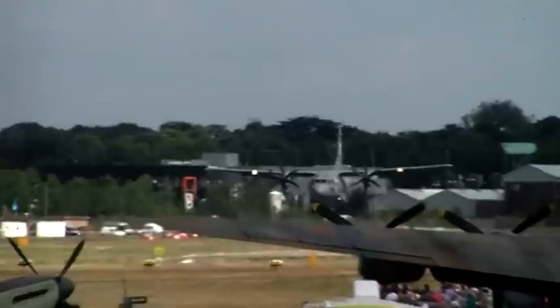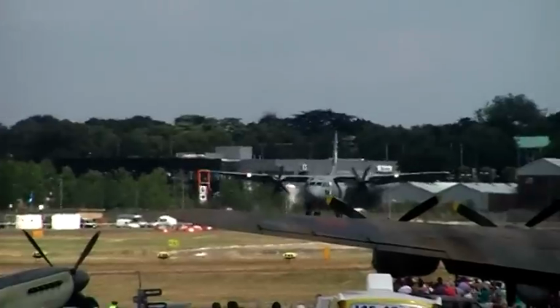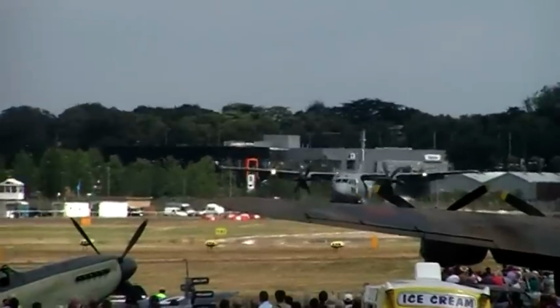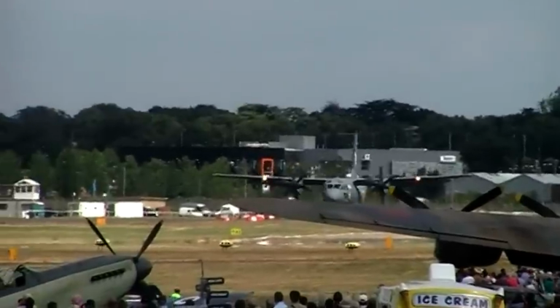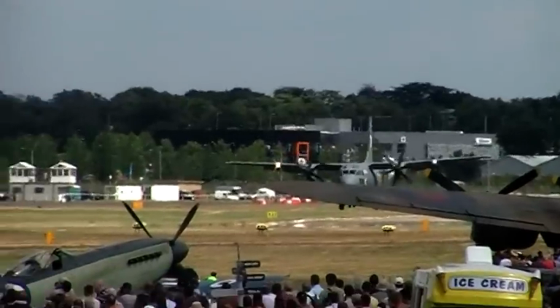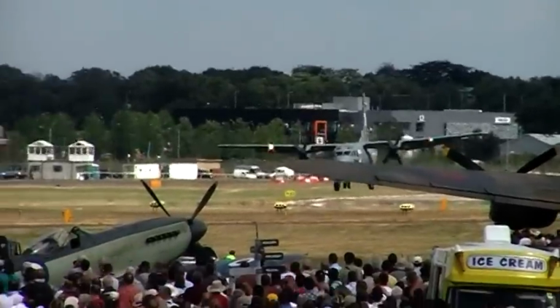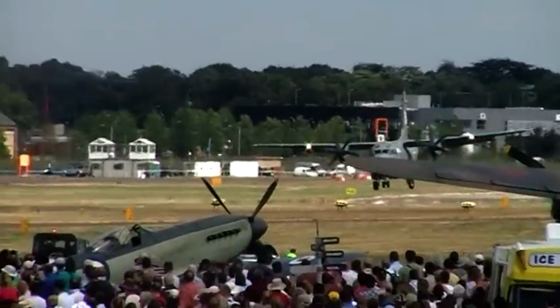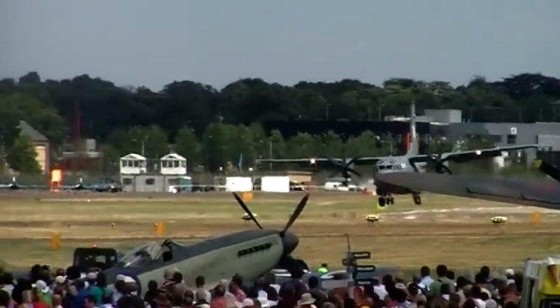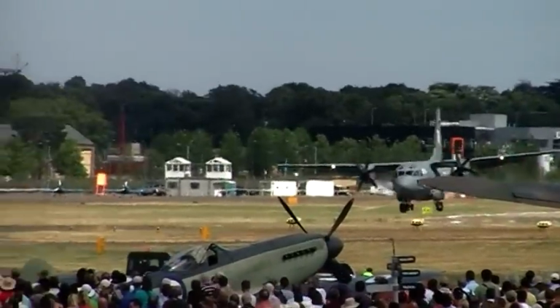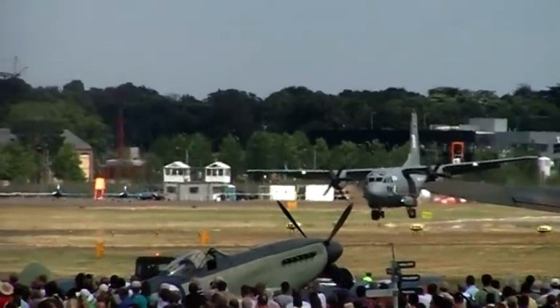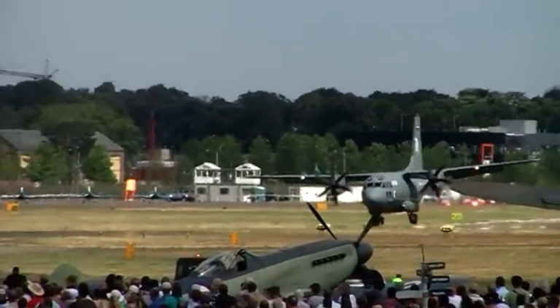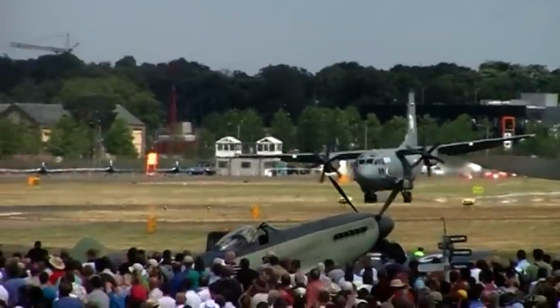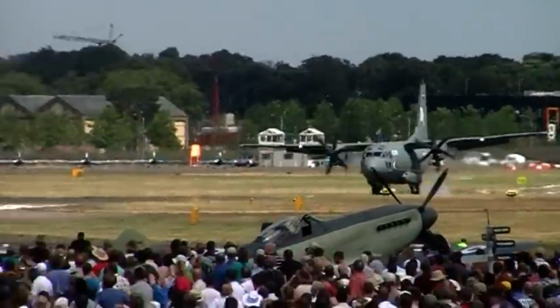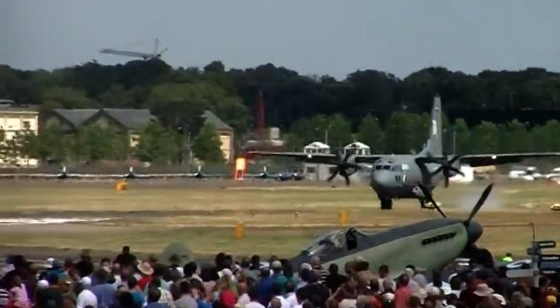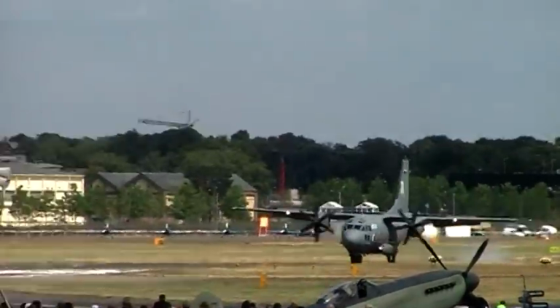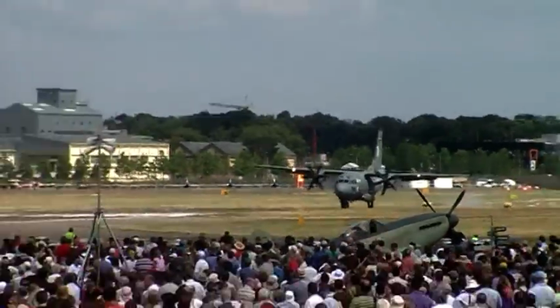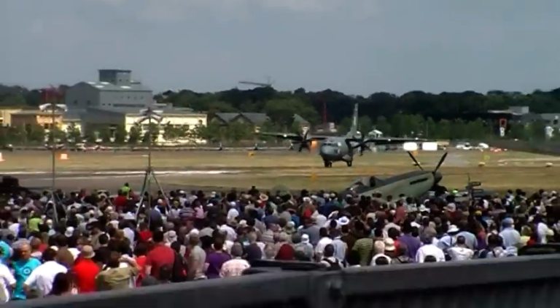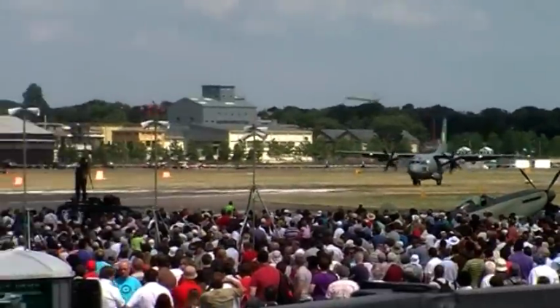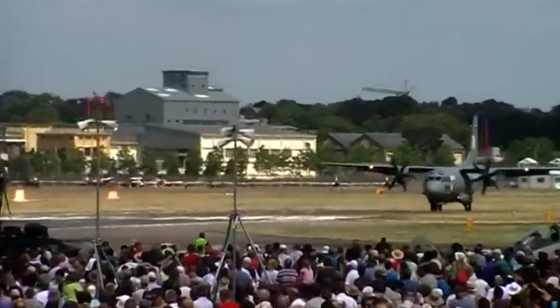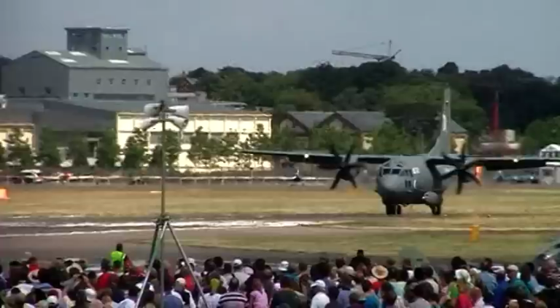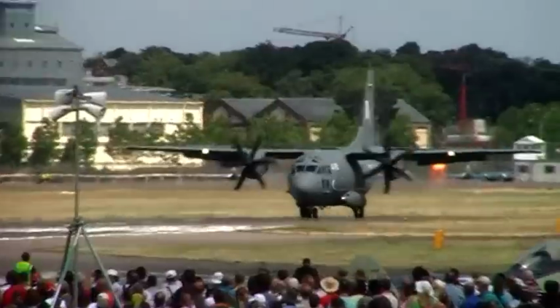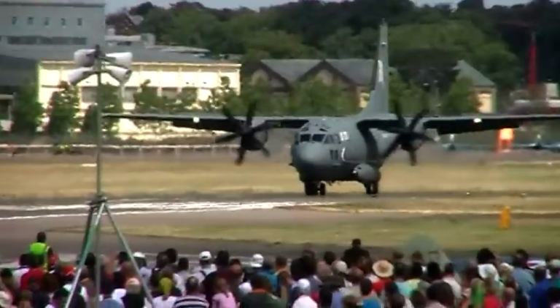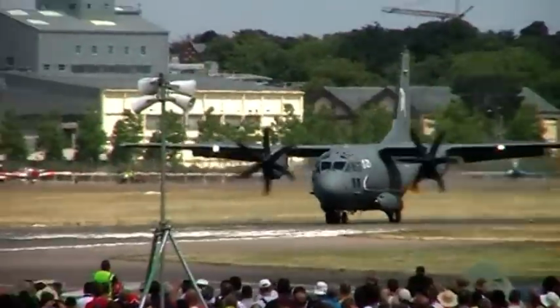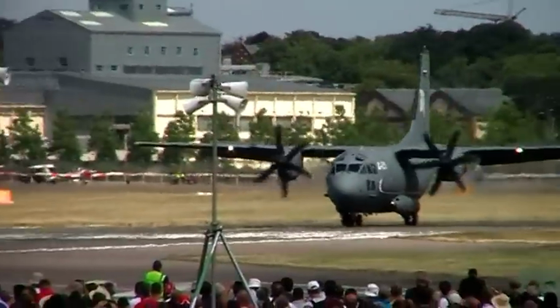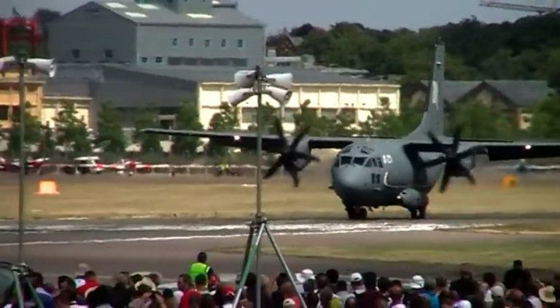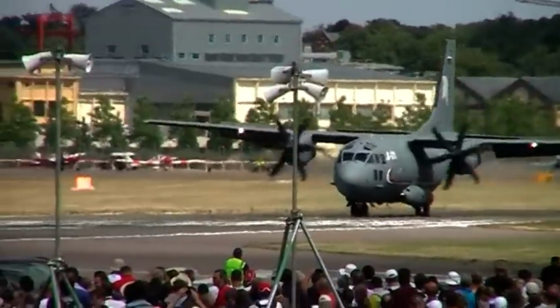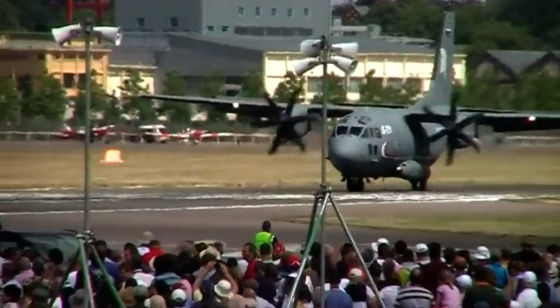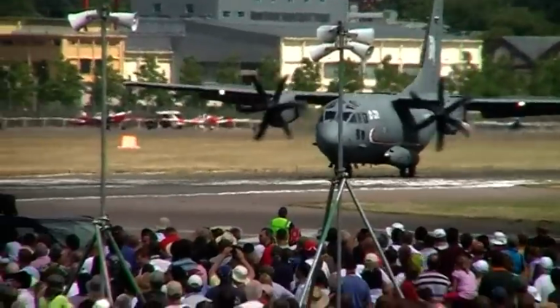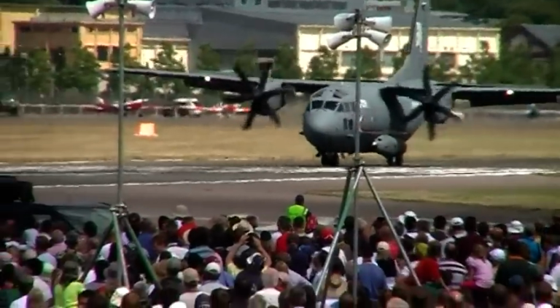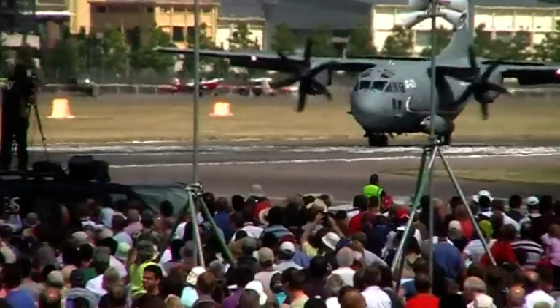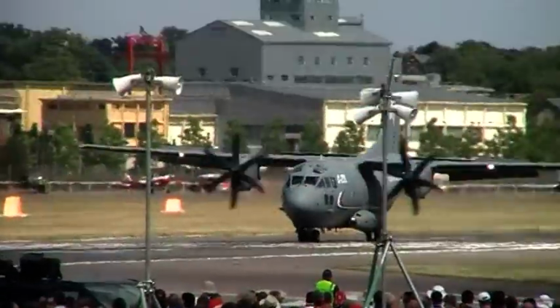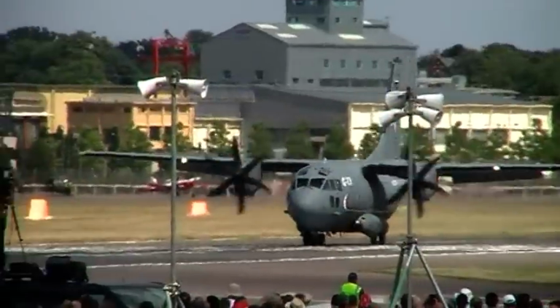On a Leonardo Aeronautica, the C-27J Spartan. That's a quick start.